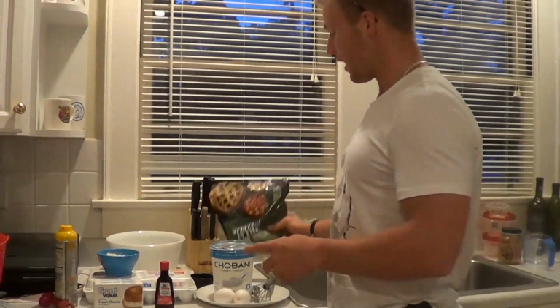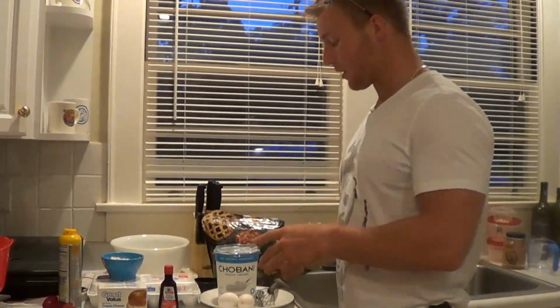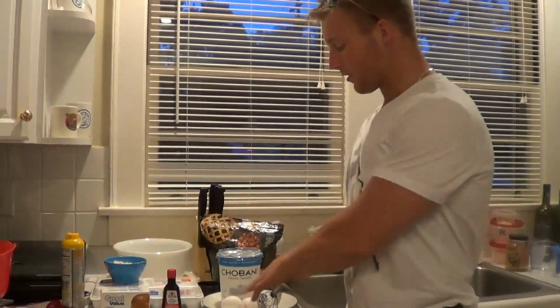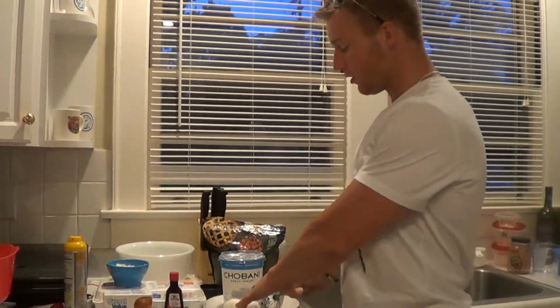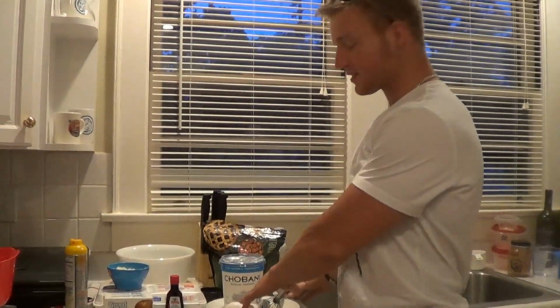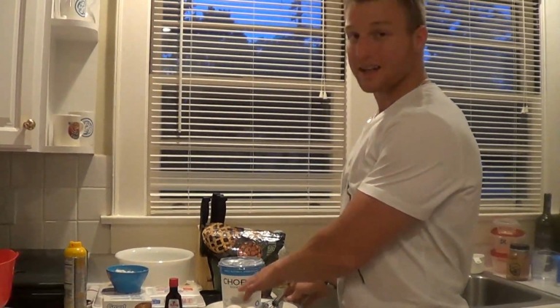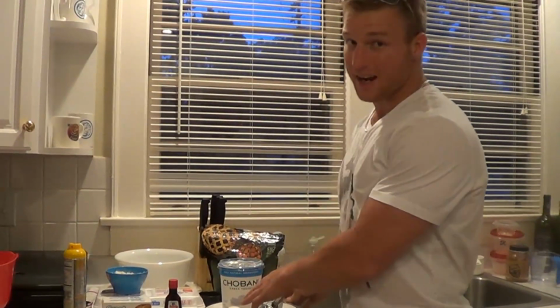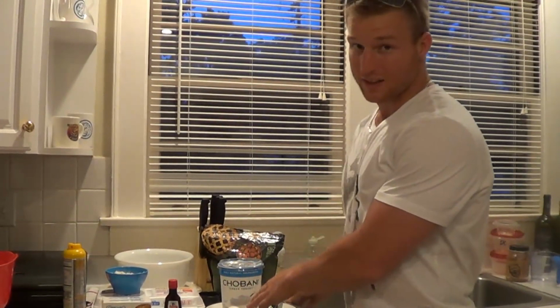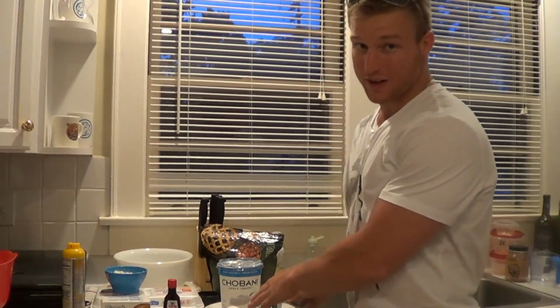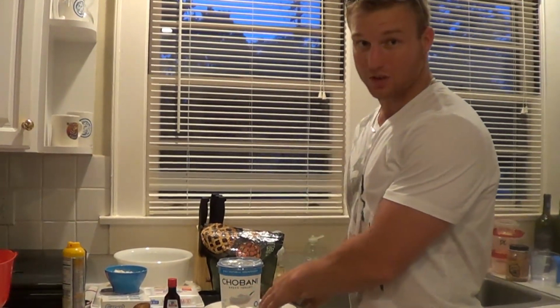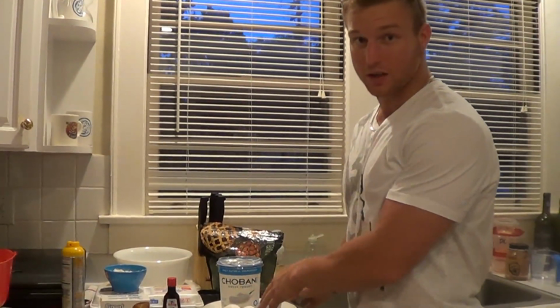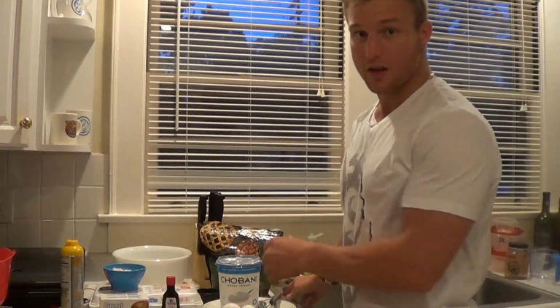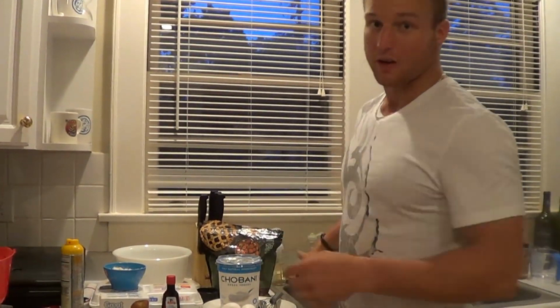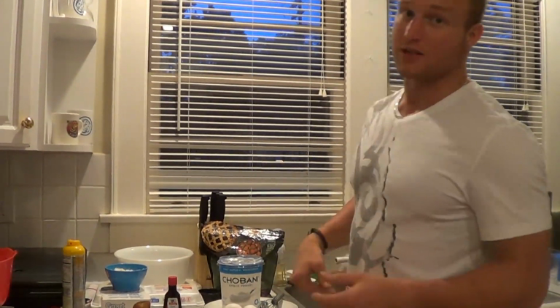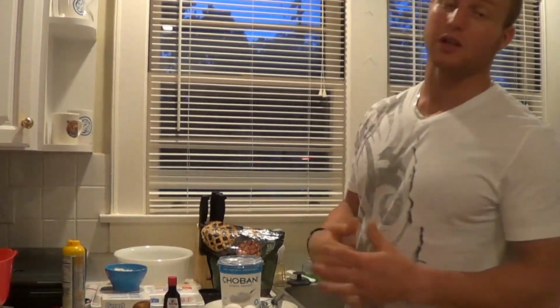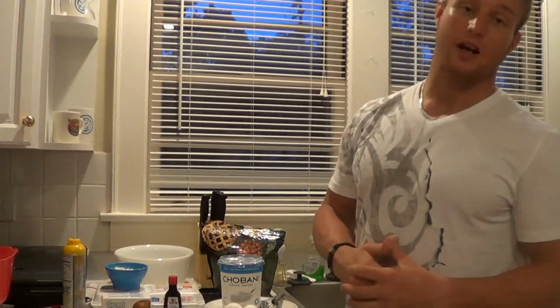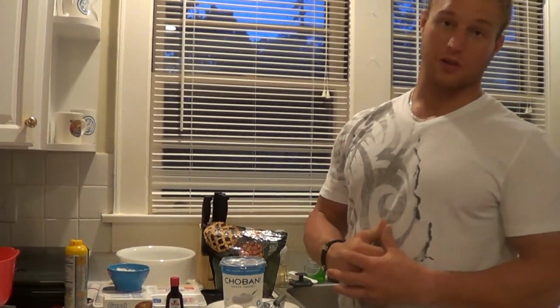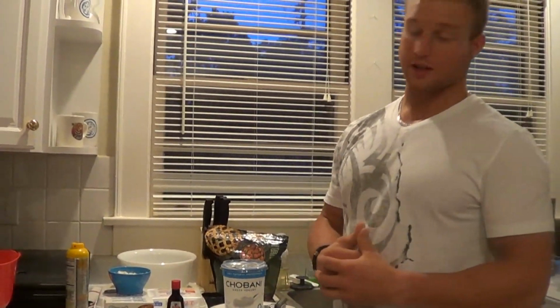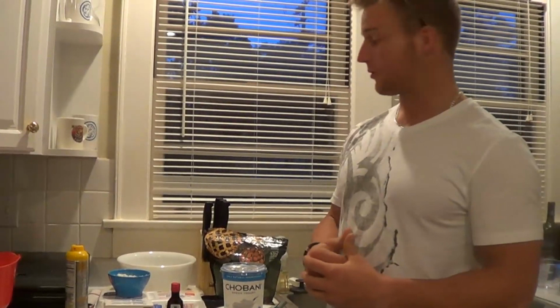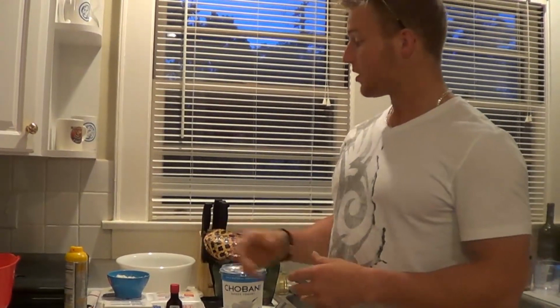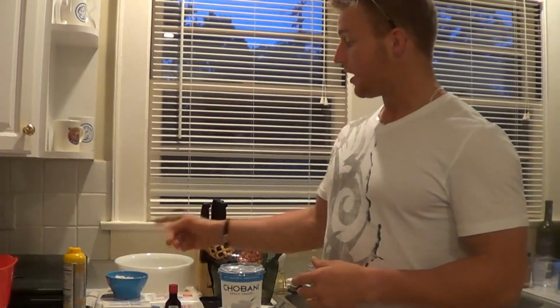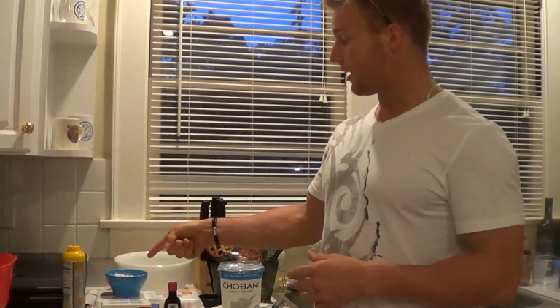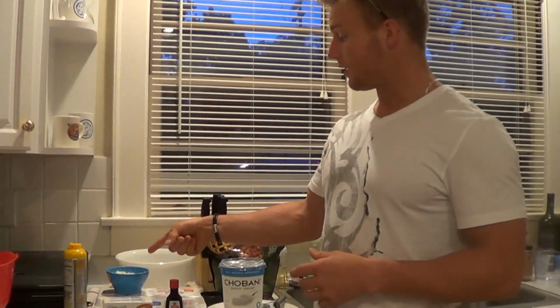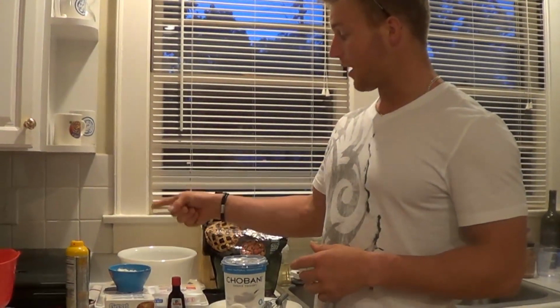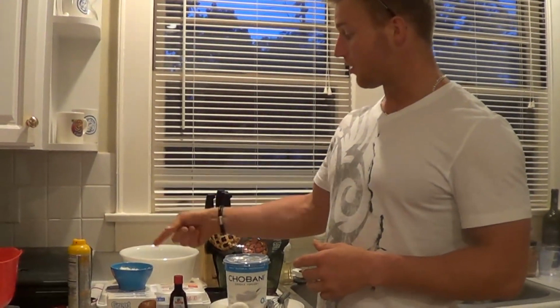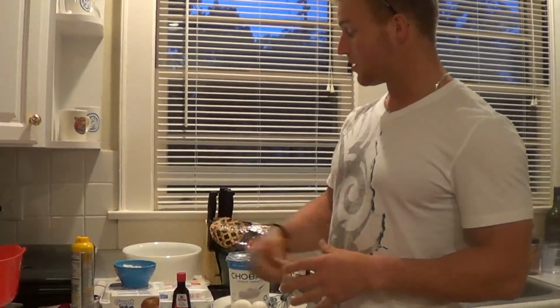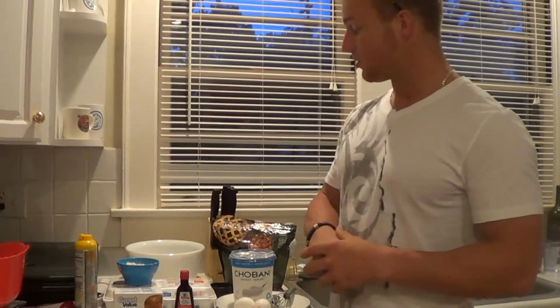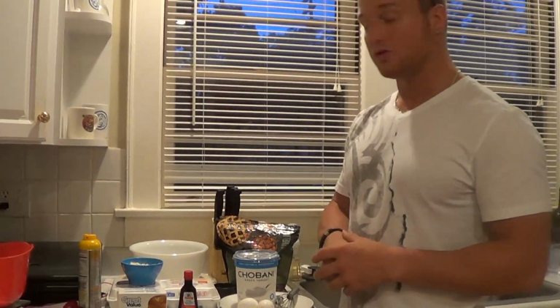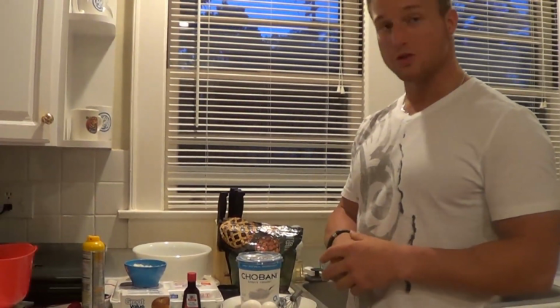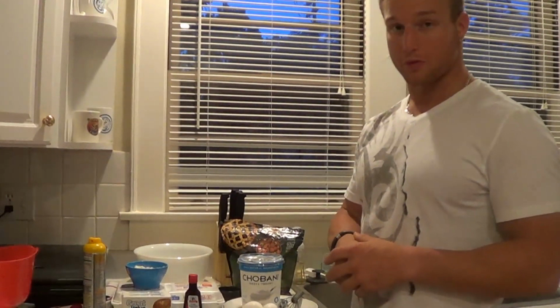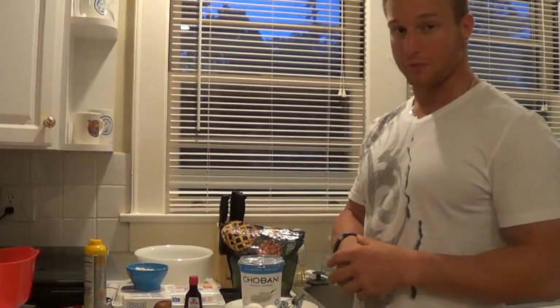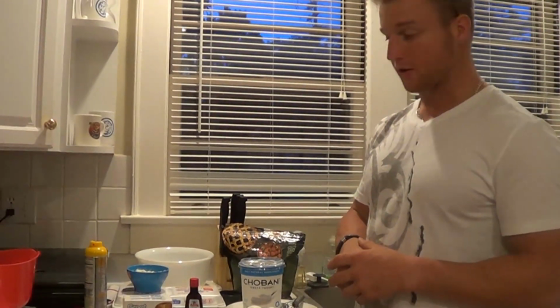I recommend the whole eggs — it's not going to add a lot of fat, and it's really going to help with the texture. And if I haven't already mentioned, 2 scoops of protein powder.